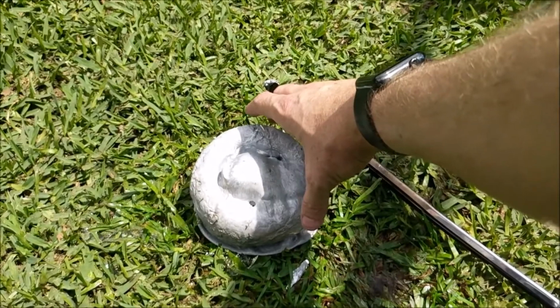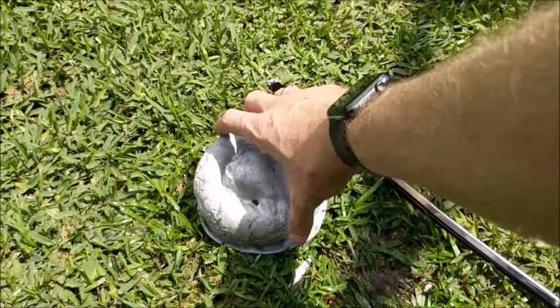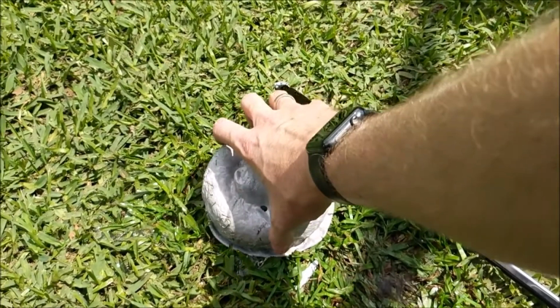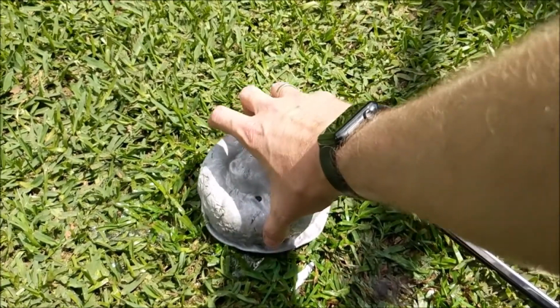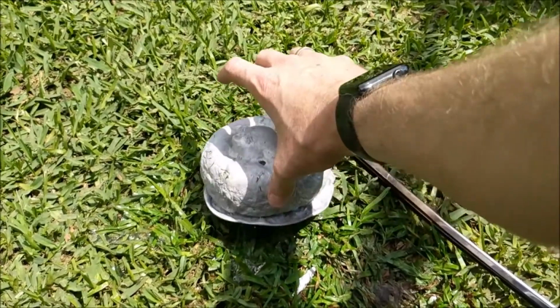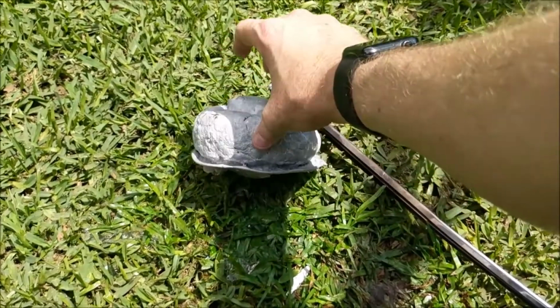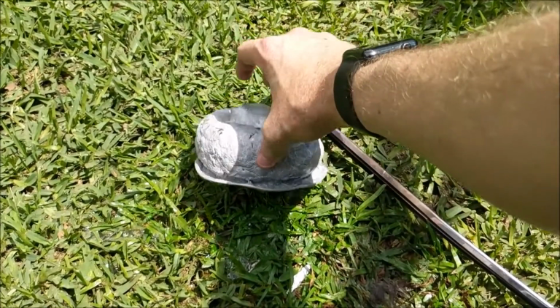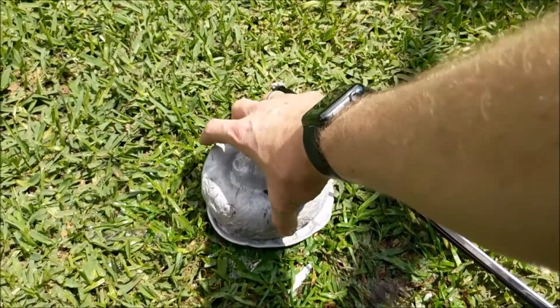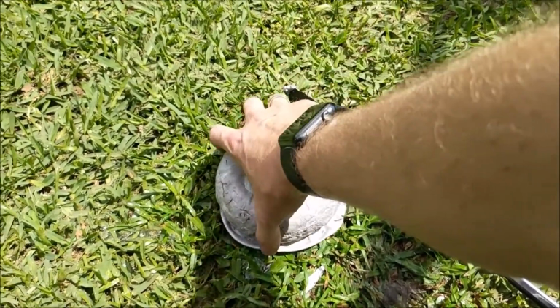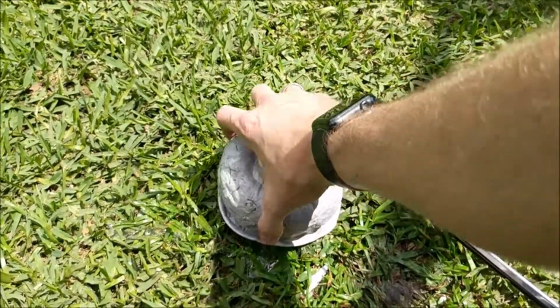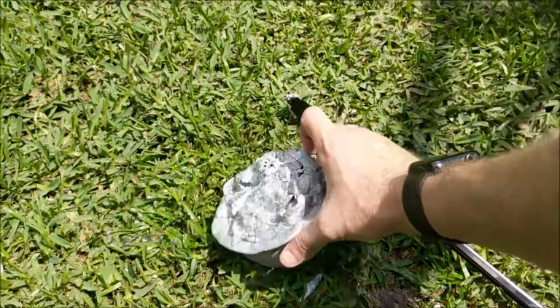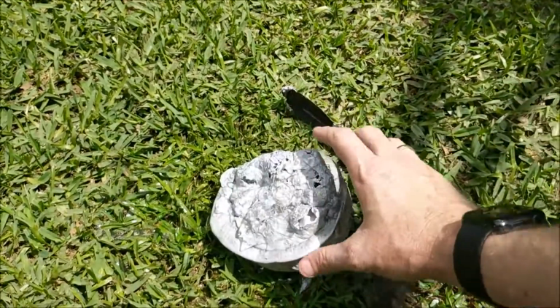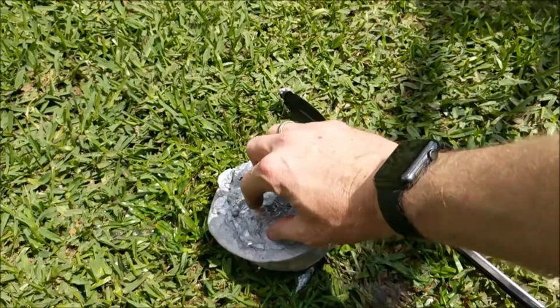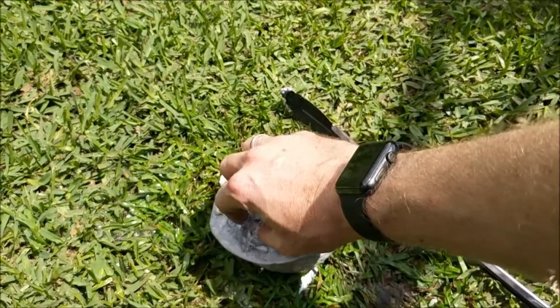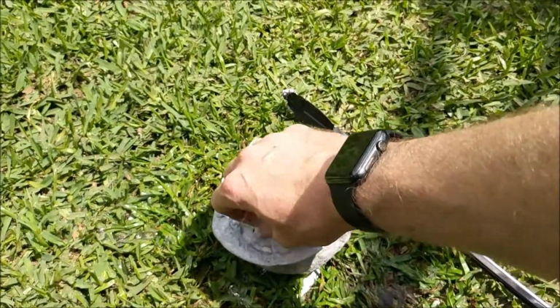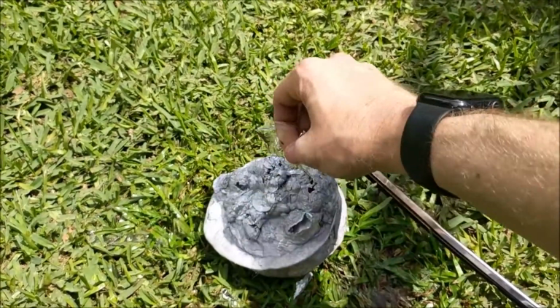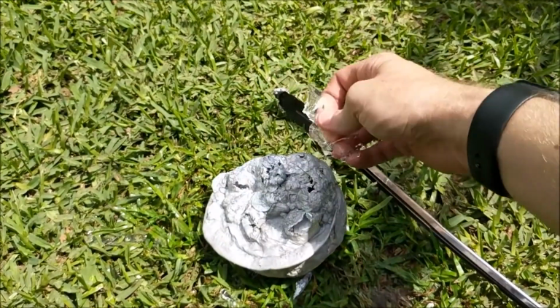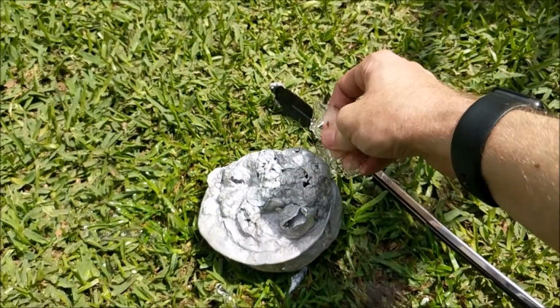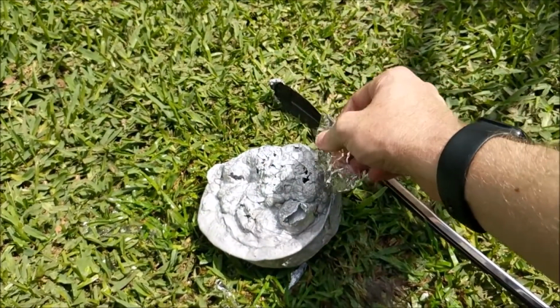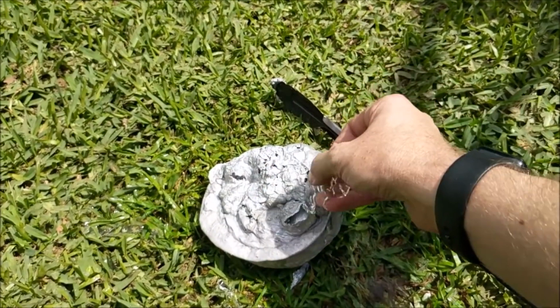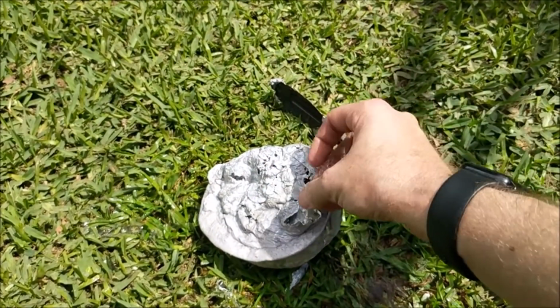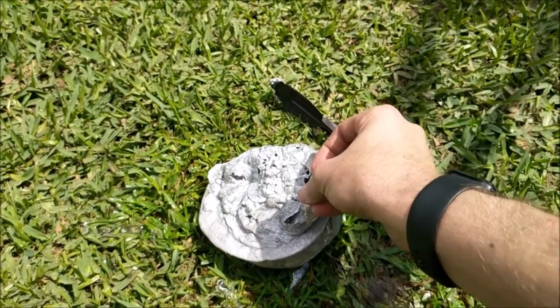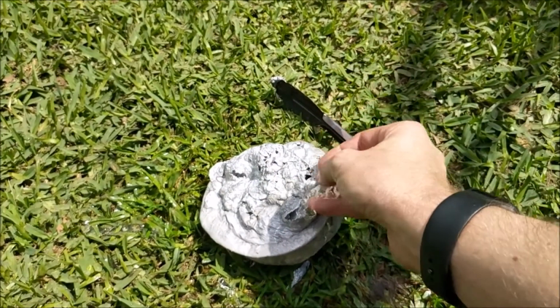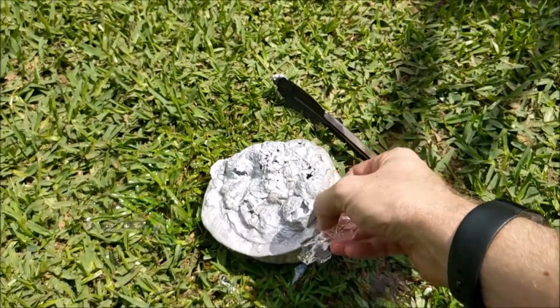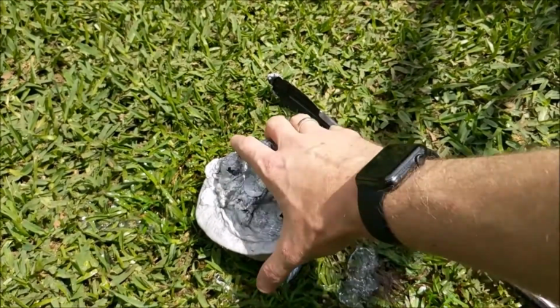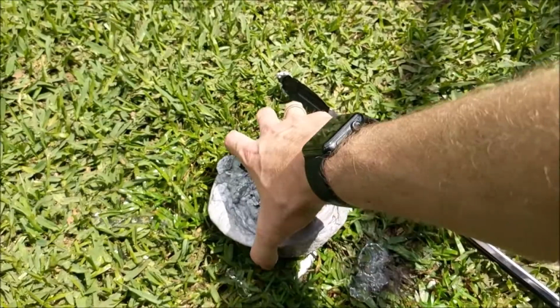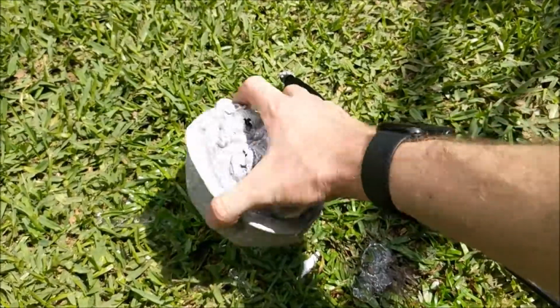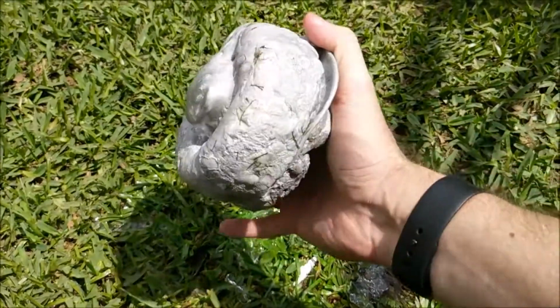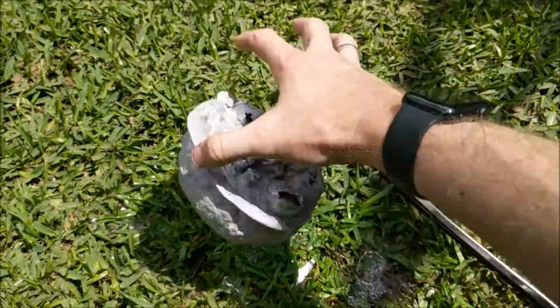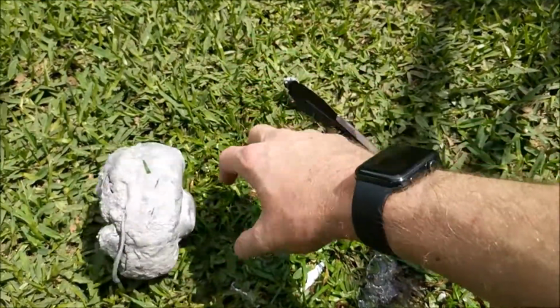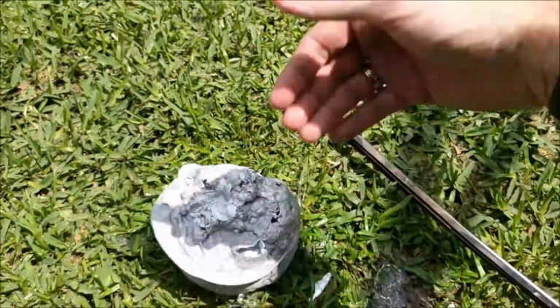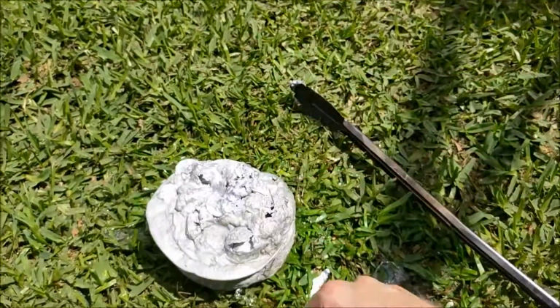It was pretty cool, but yeah, it didn't explode or anything like that. And now I've got turned a bunch of muffin-sized billets into one gigantic oddly shaped billet. It's still hot.